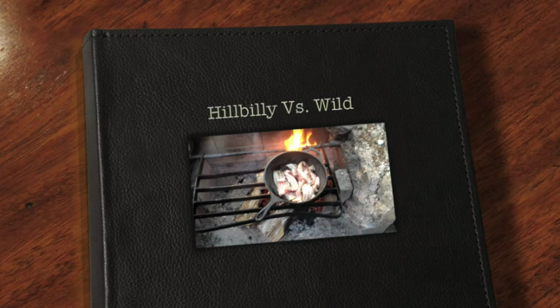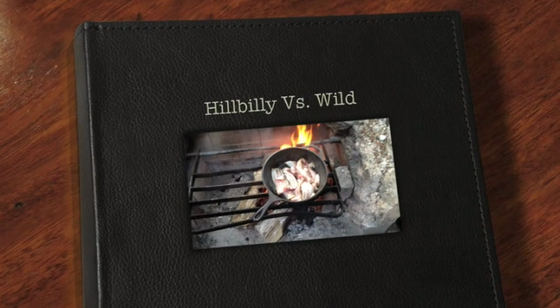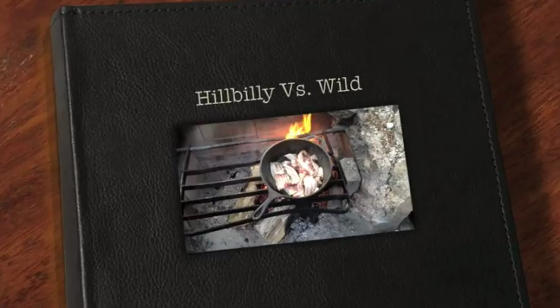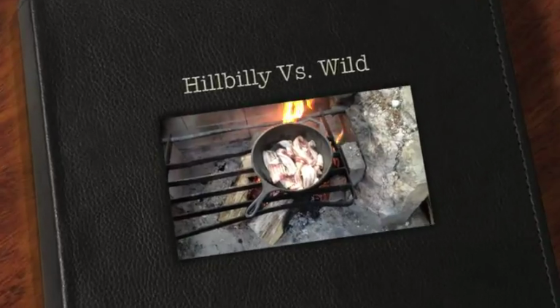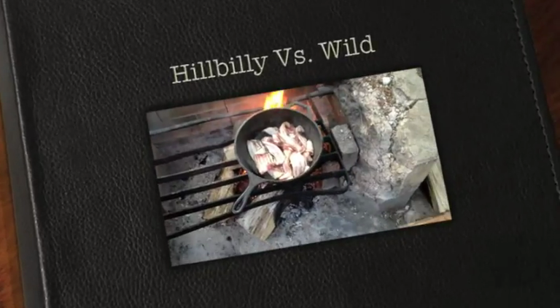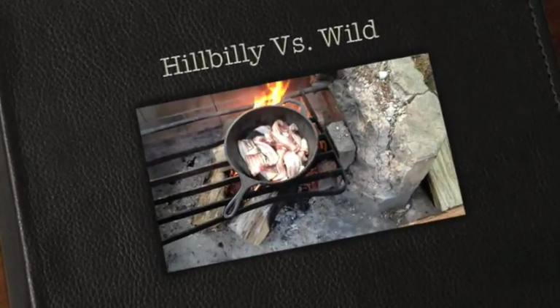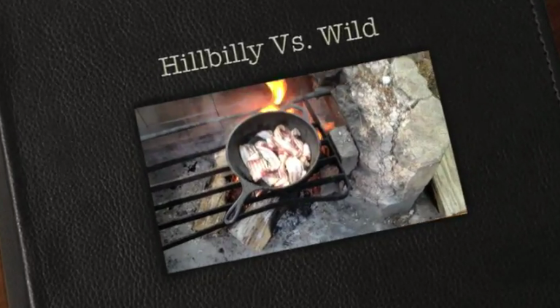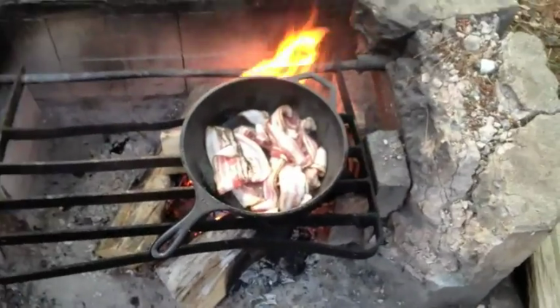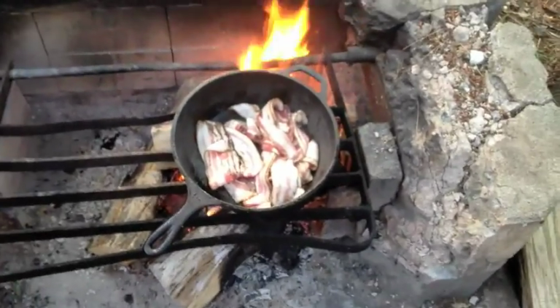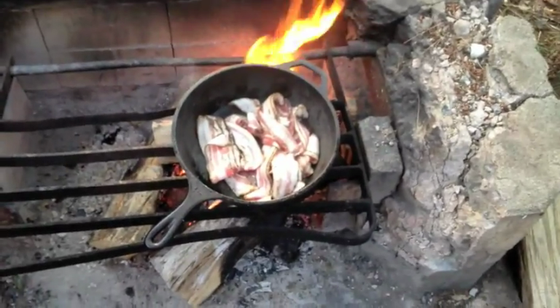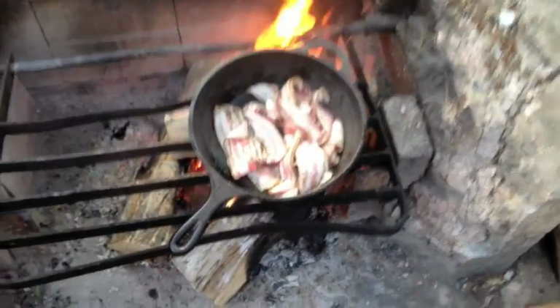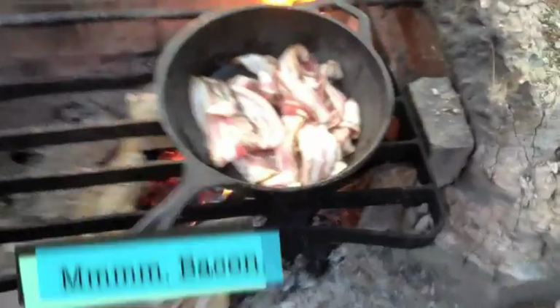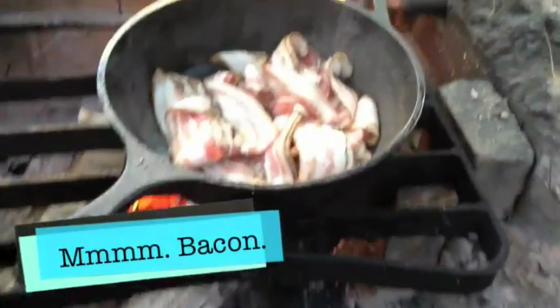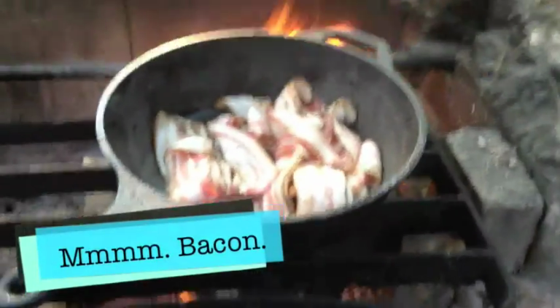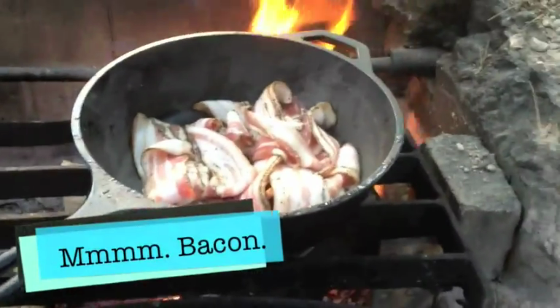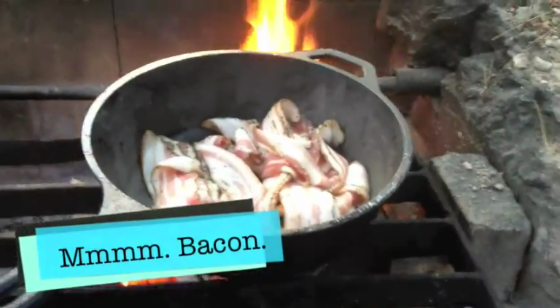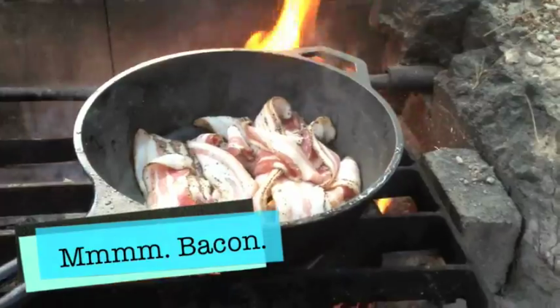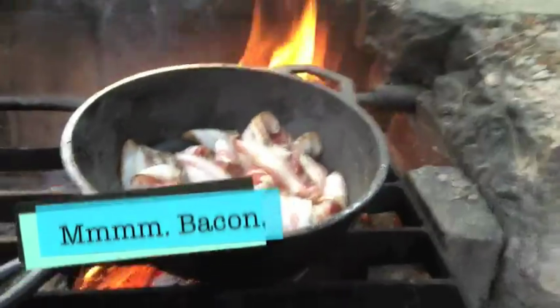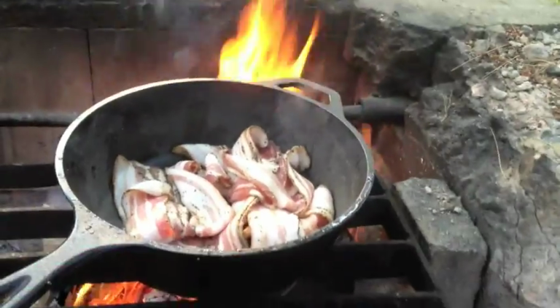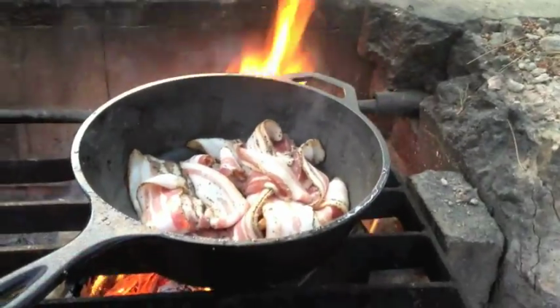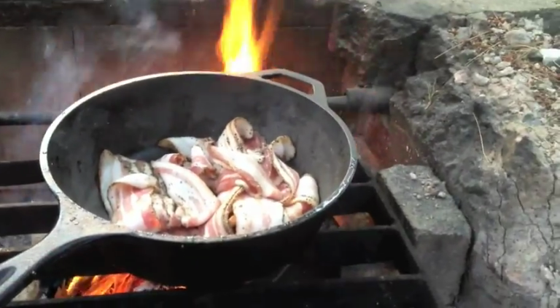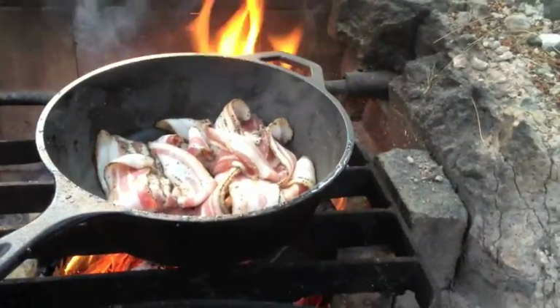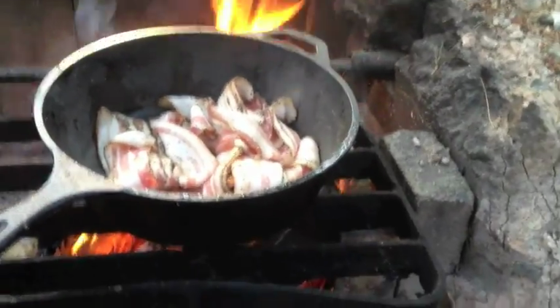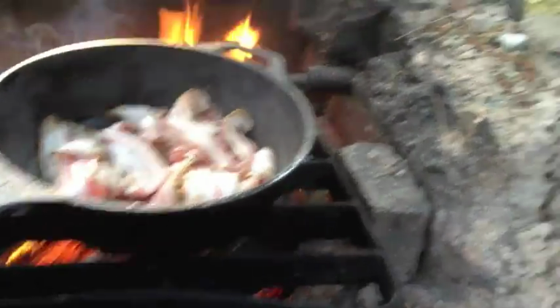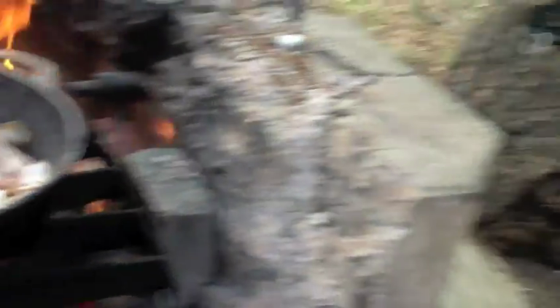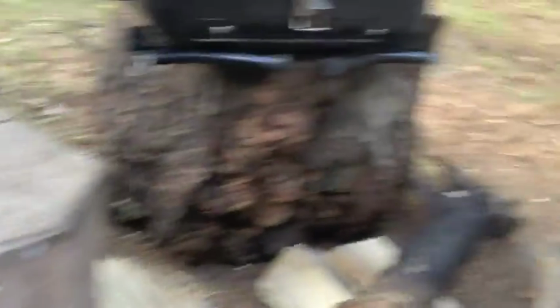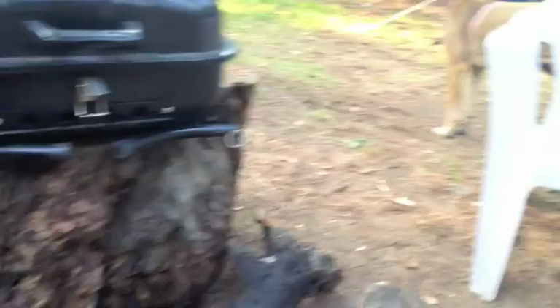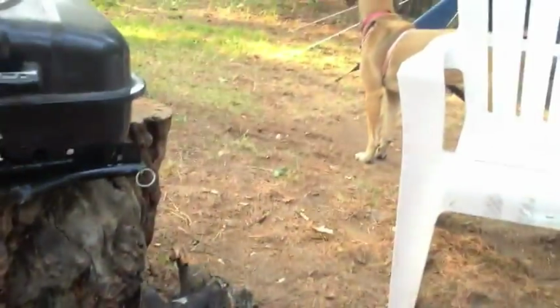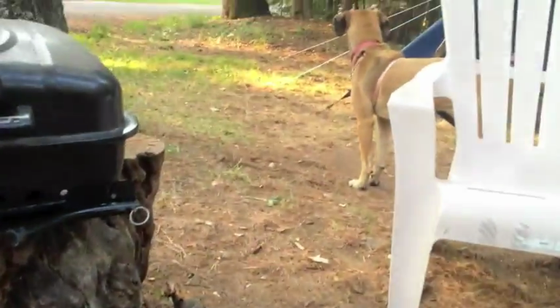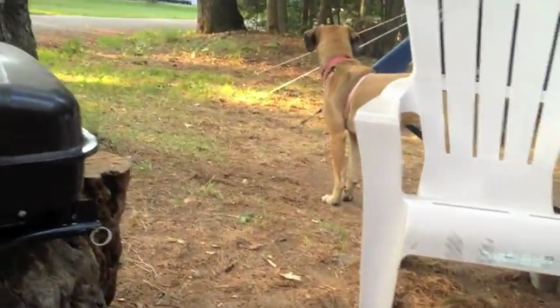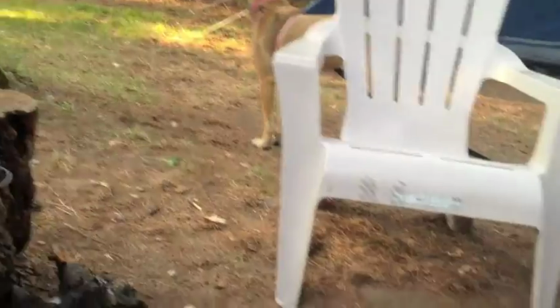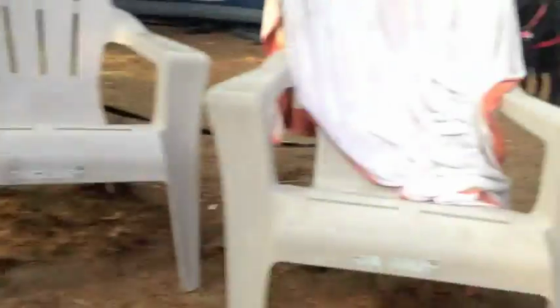On this episode of Hillbilly vs. the Wild, we will cook bacon over an open fire out in the middle of the wilderness with our only companions, two wild dogs.